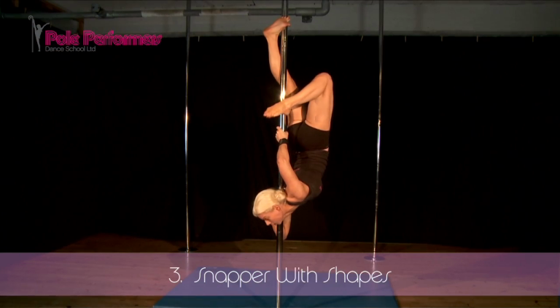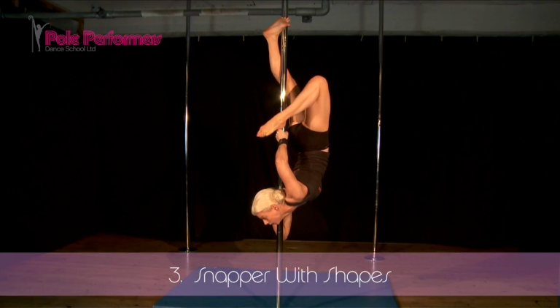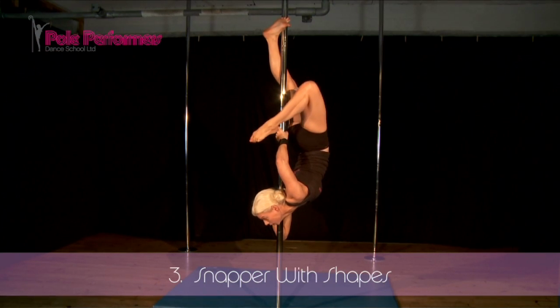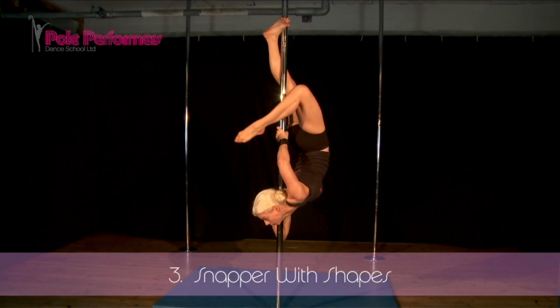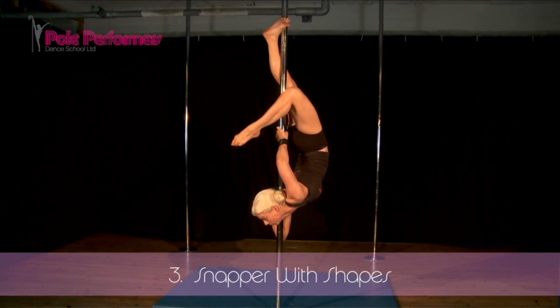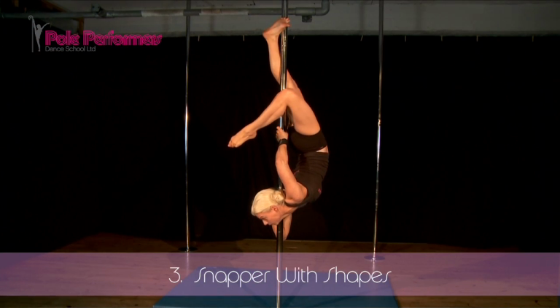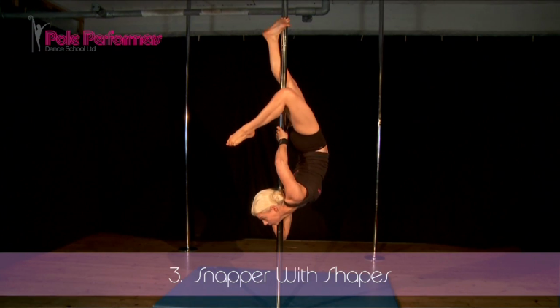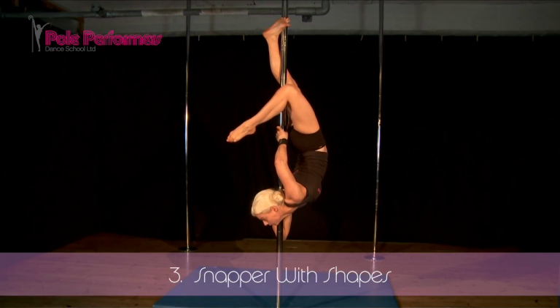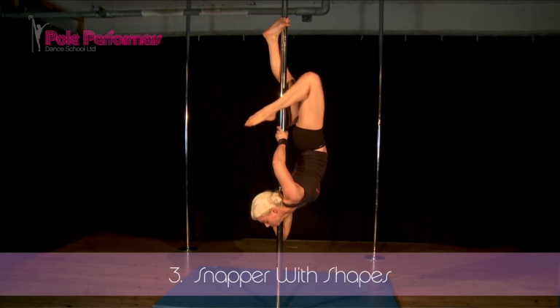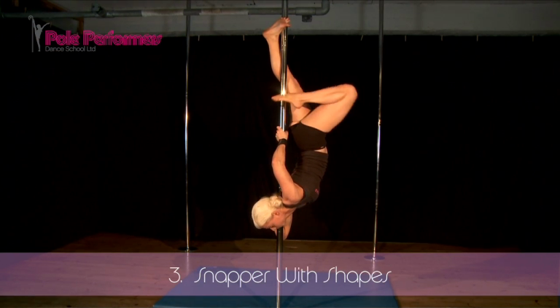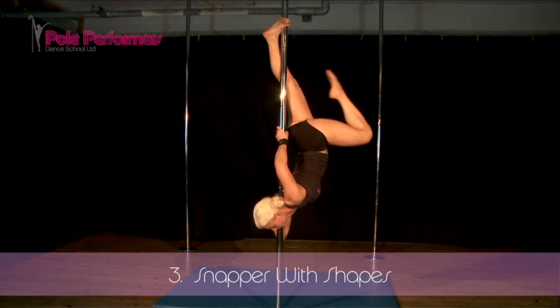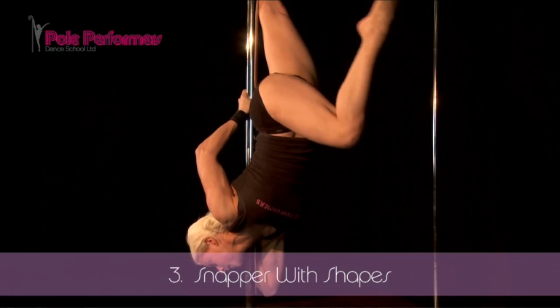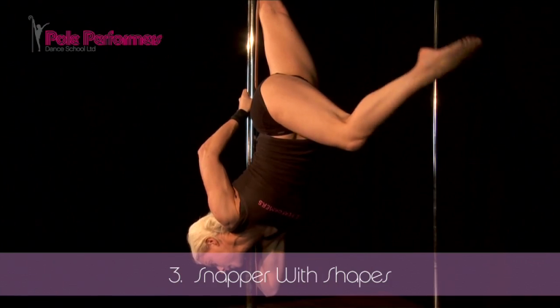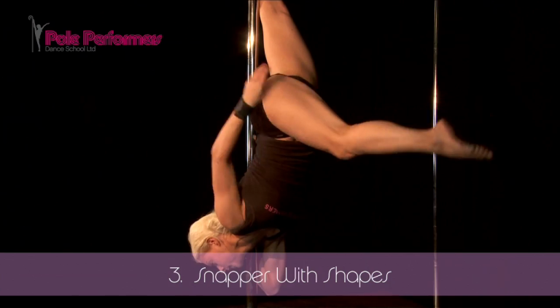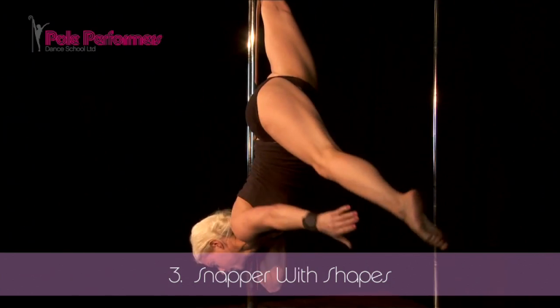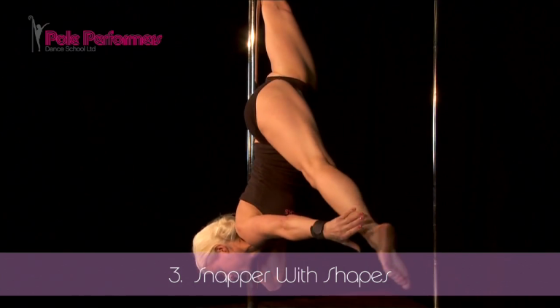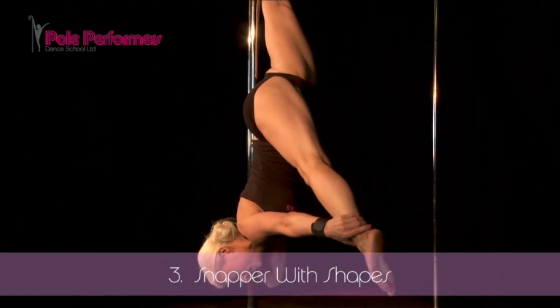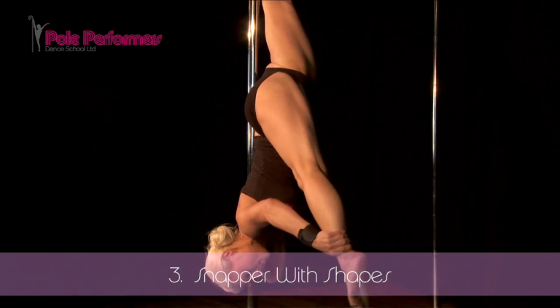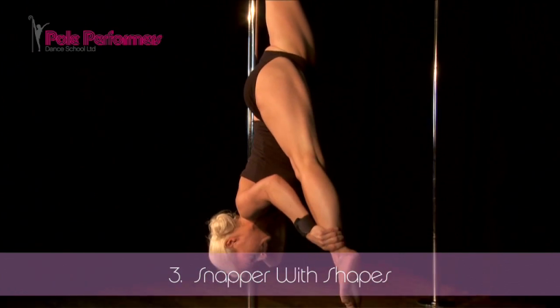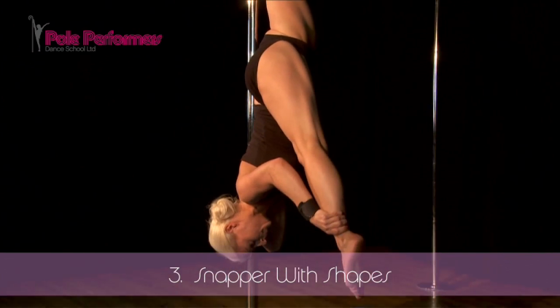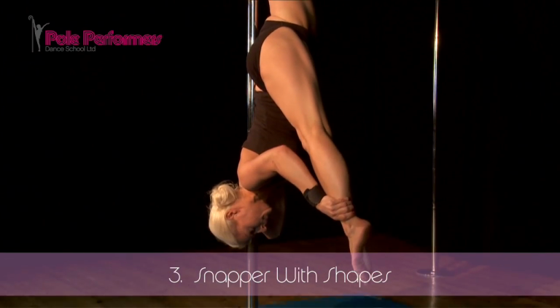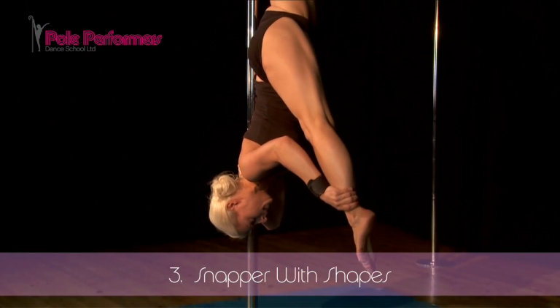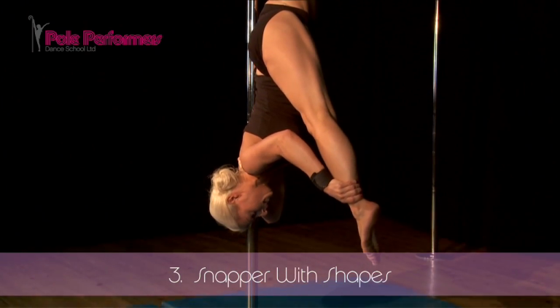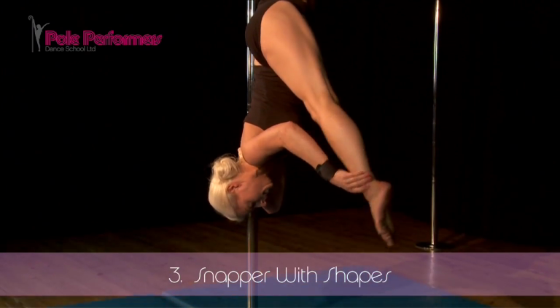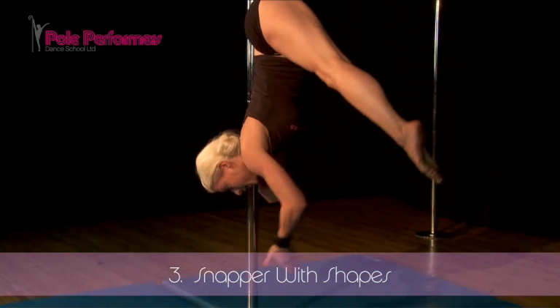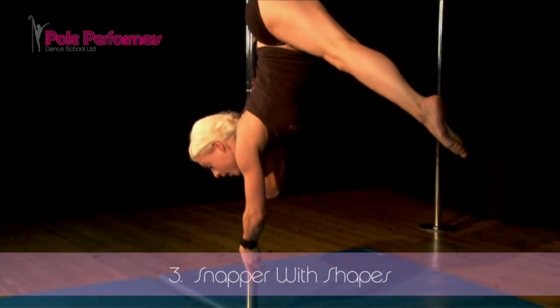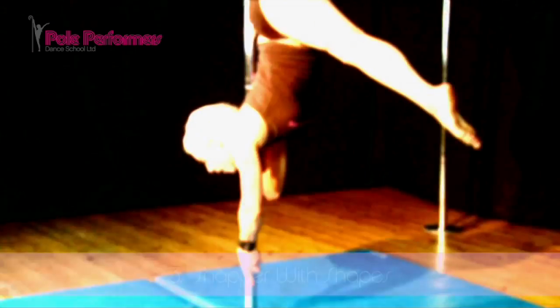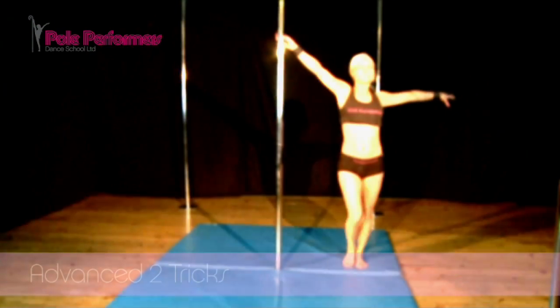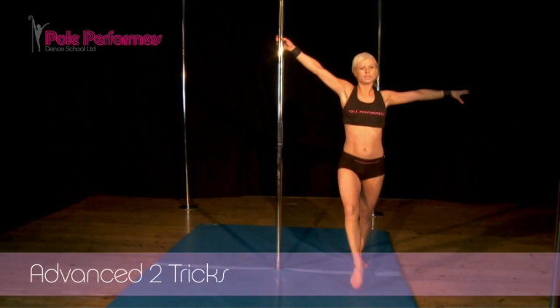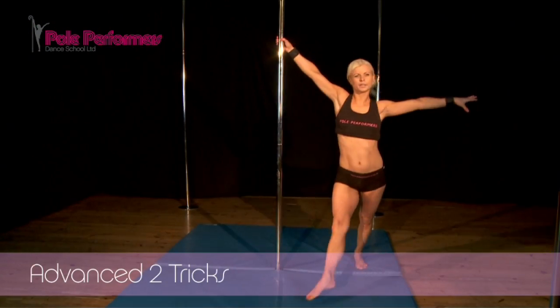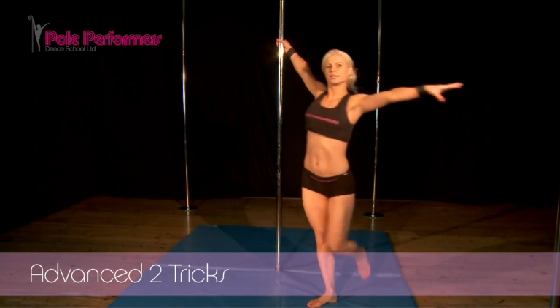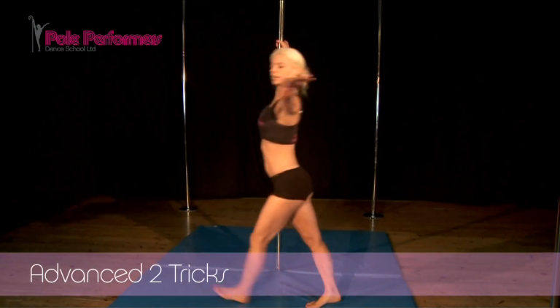Stag, splits, half scorpion, and try the splits by holding your left leg with your left hand. Walk round to get momentum.